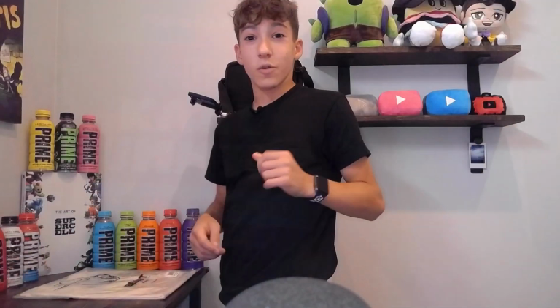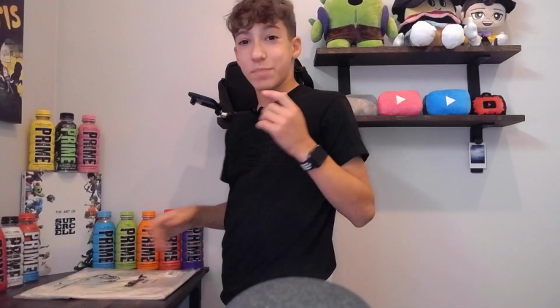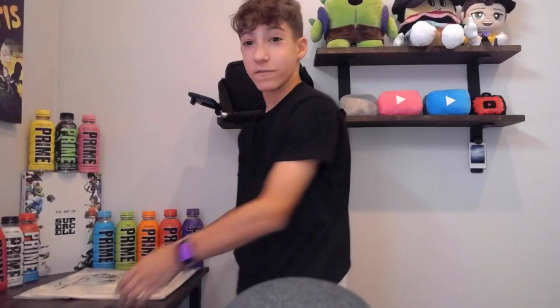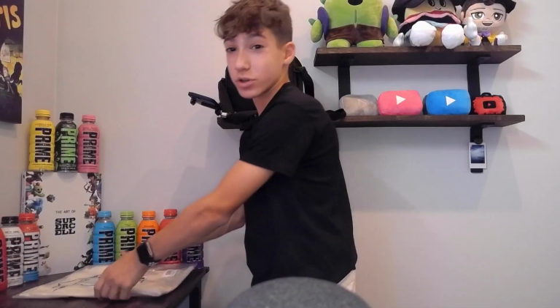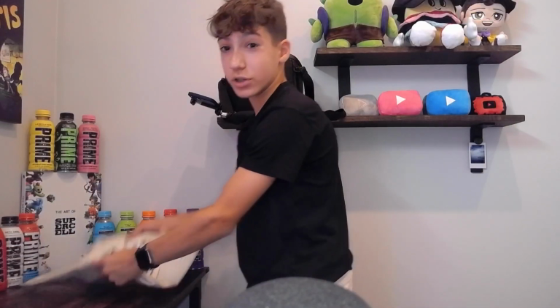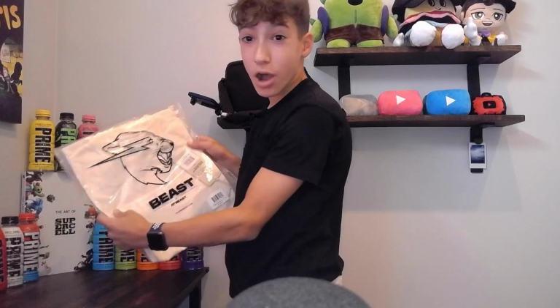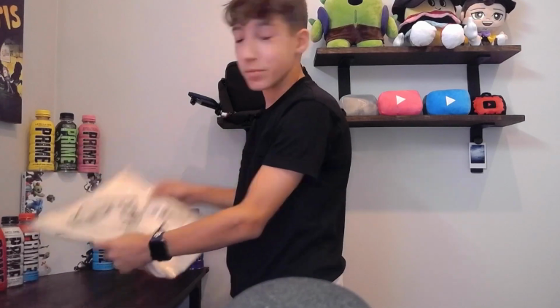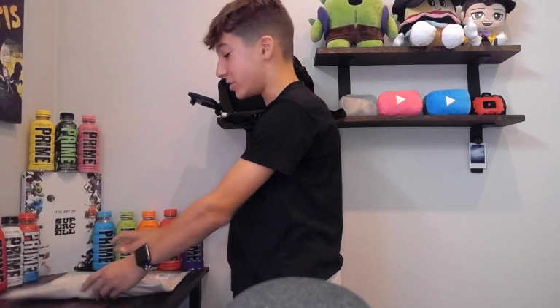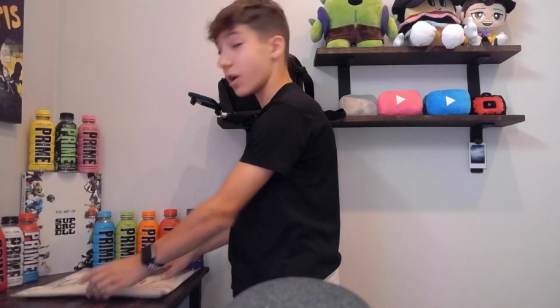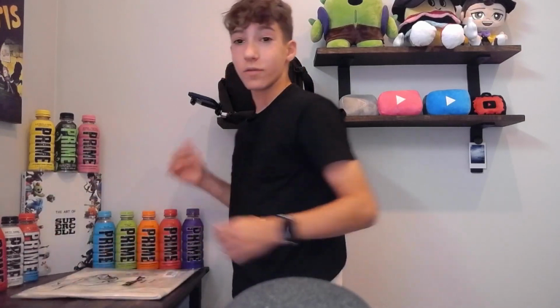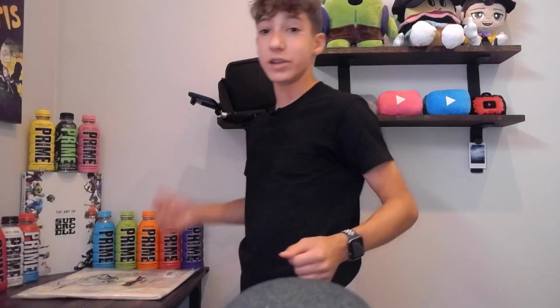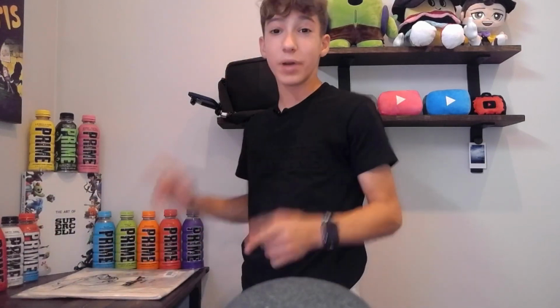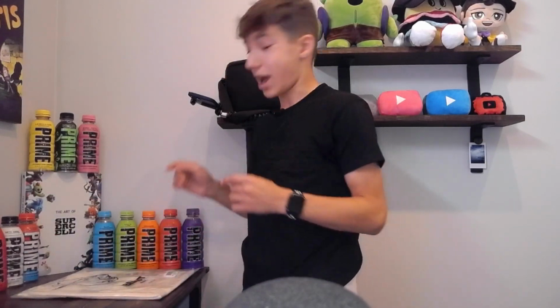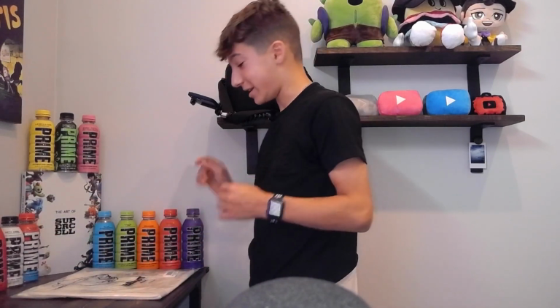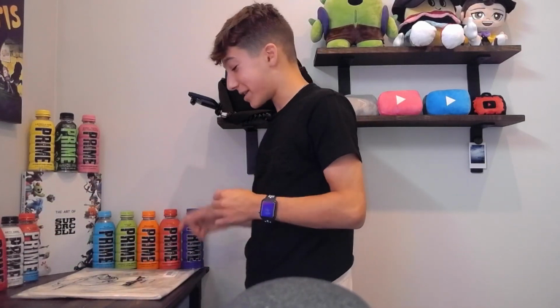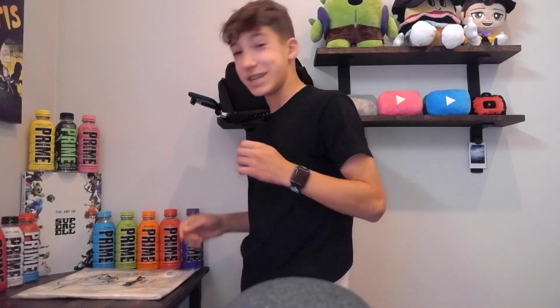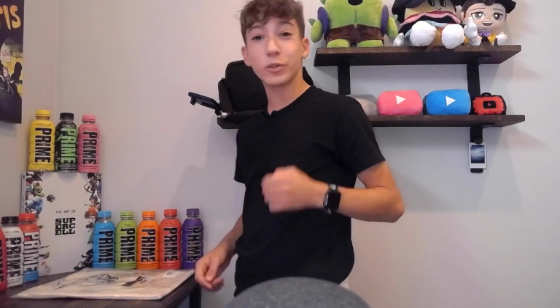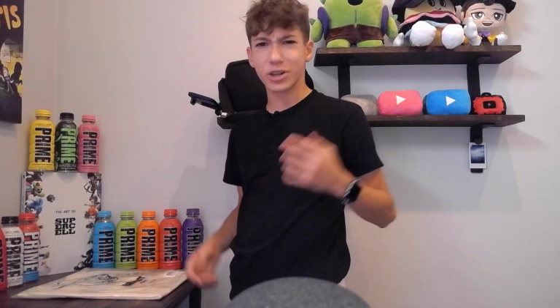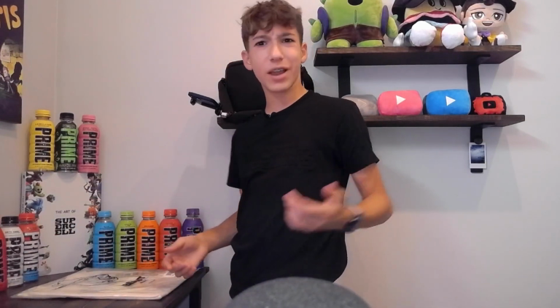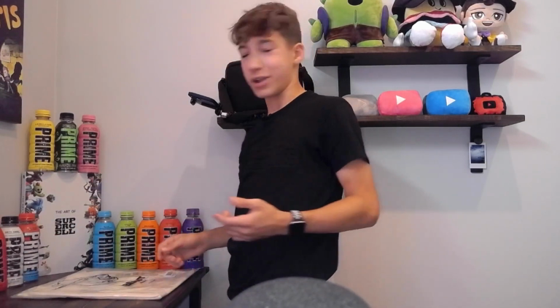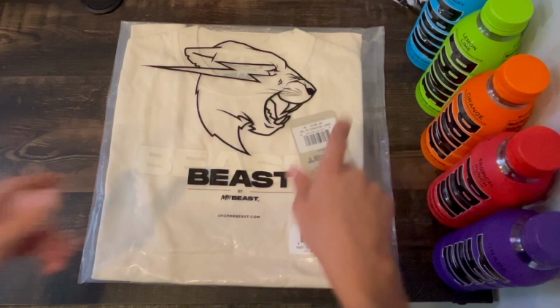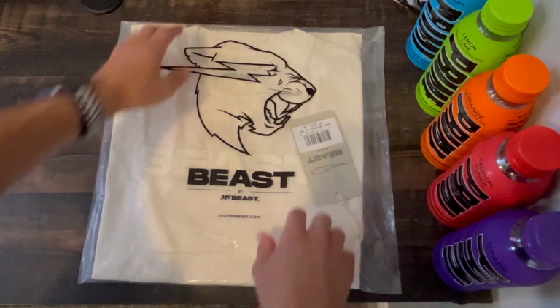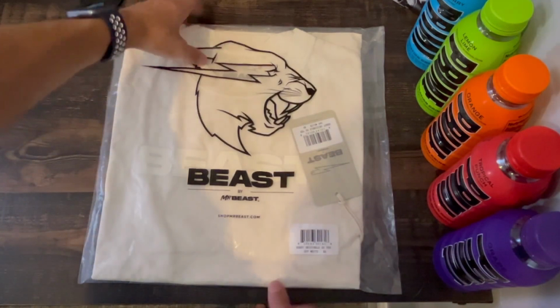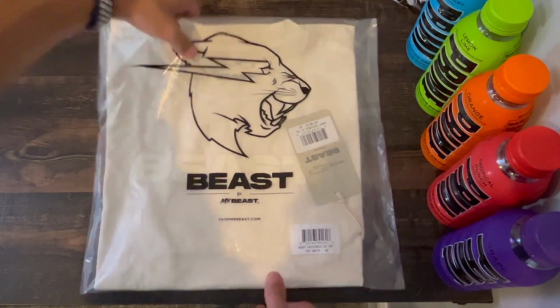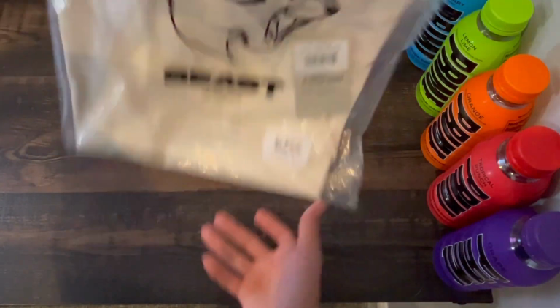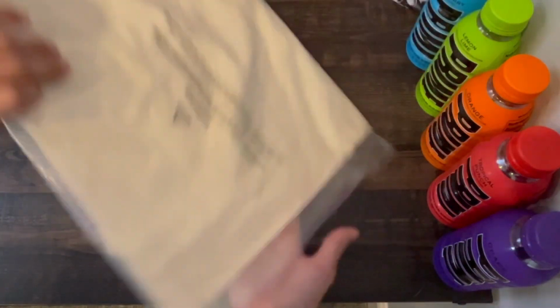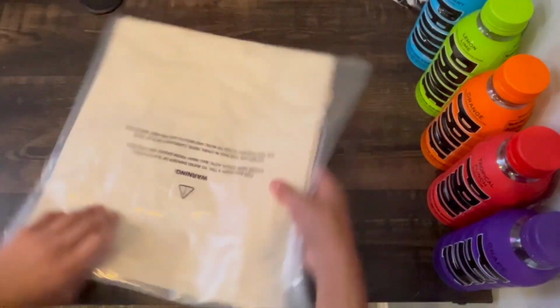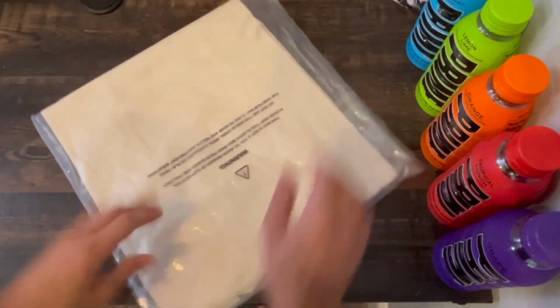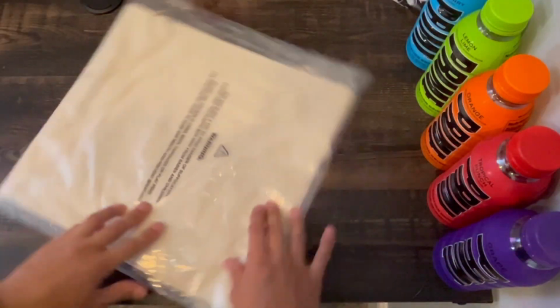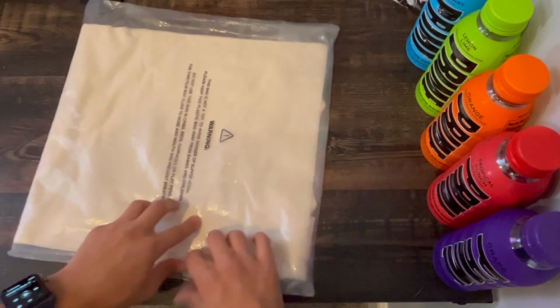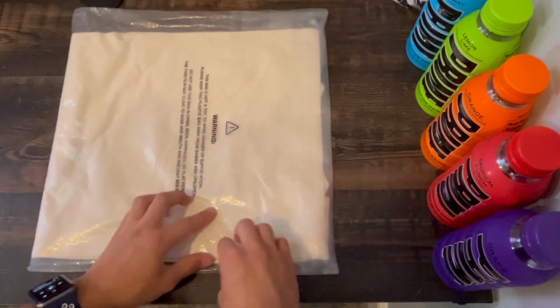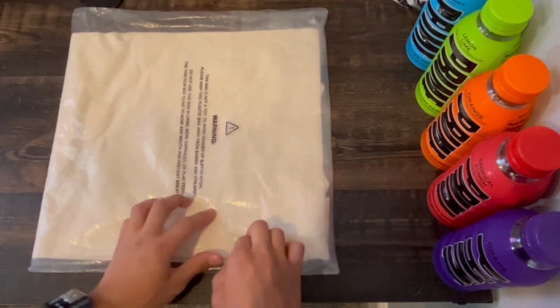This bag looks awesome but I think now it's time to take out the shirt and try it on. So we flip back over here and let's just unseal this bag.